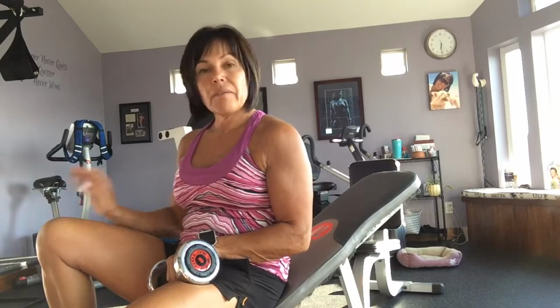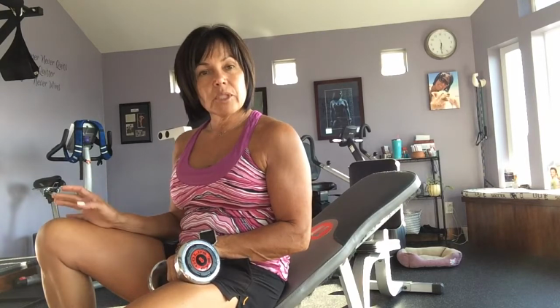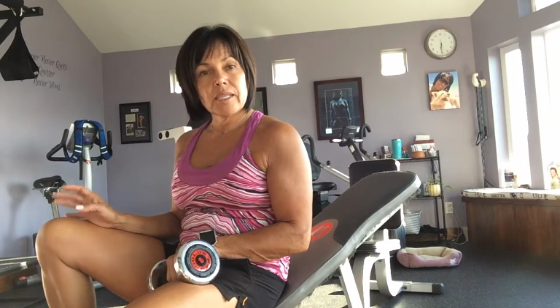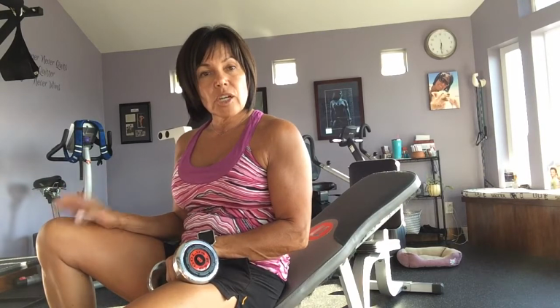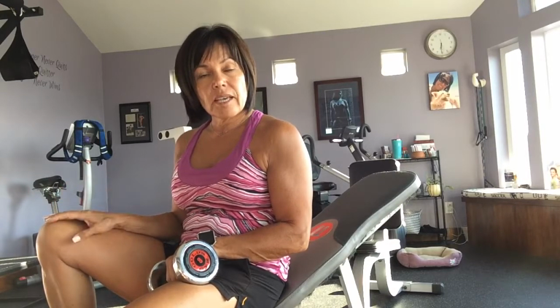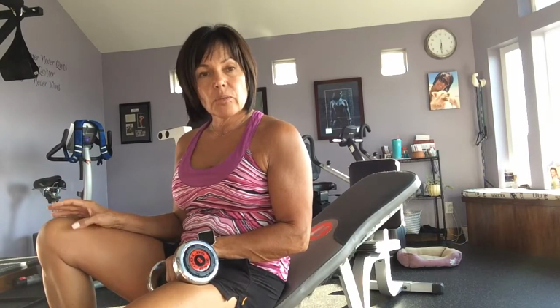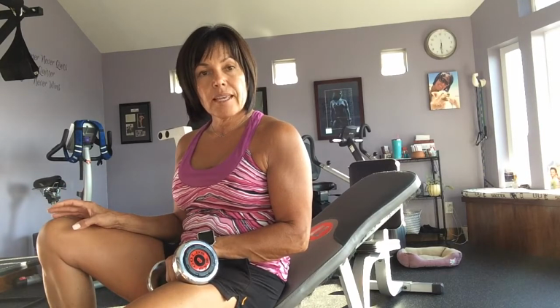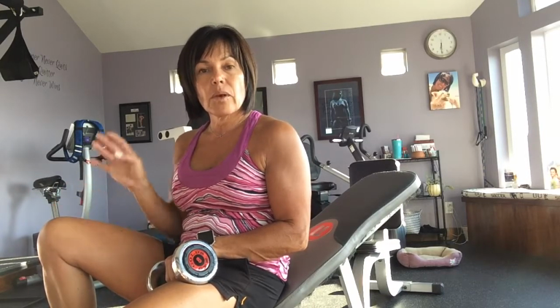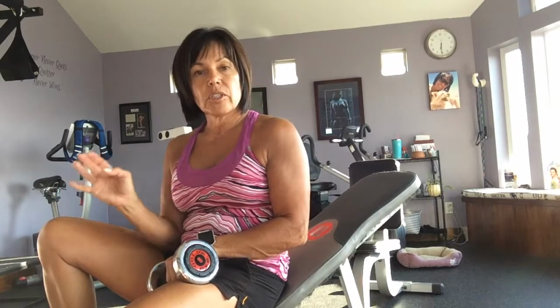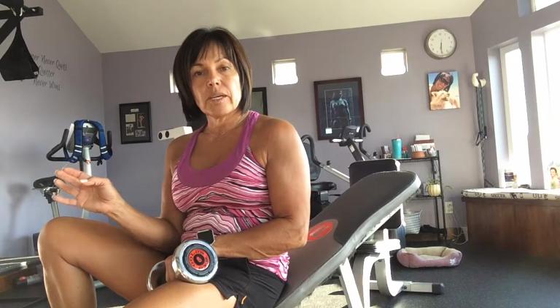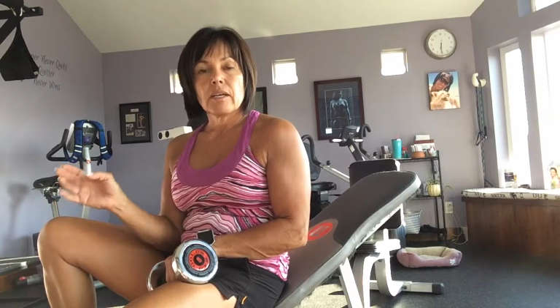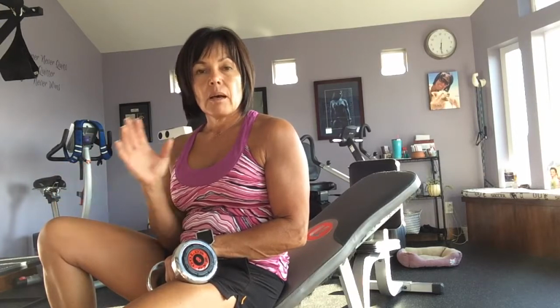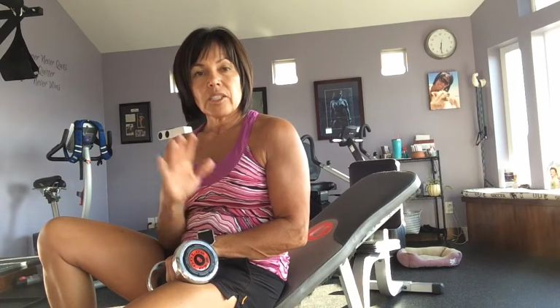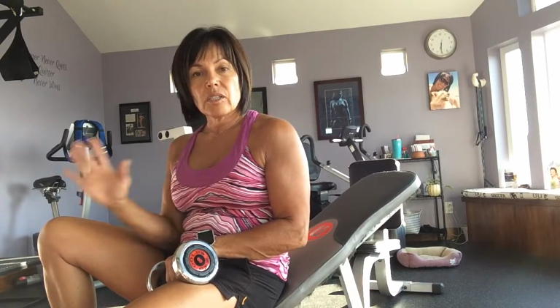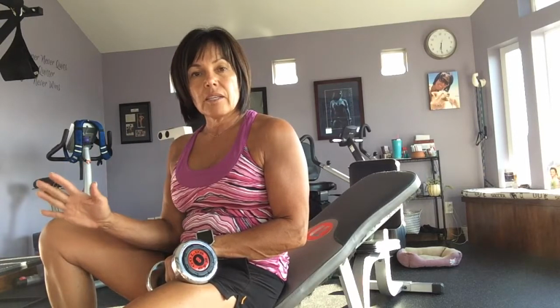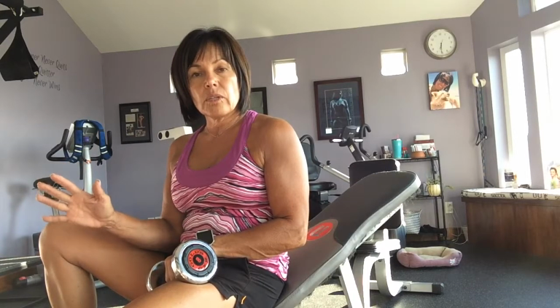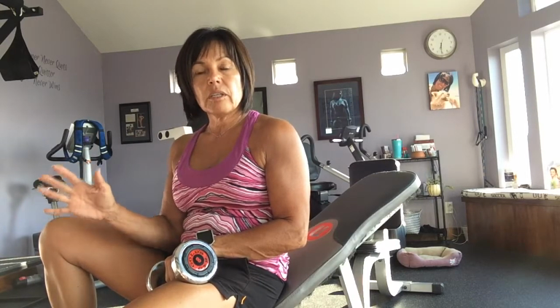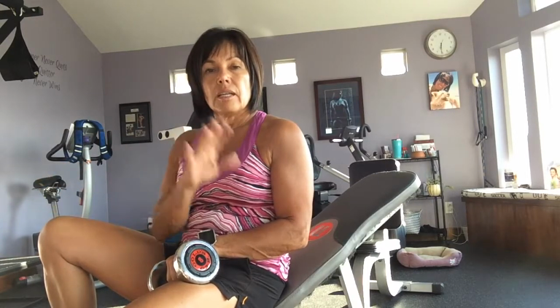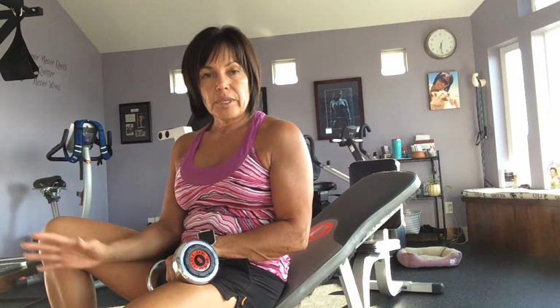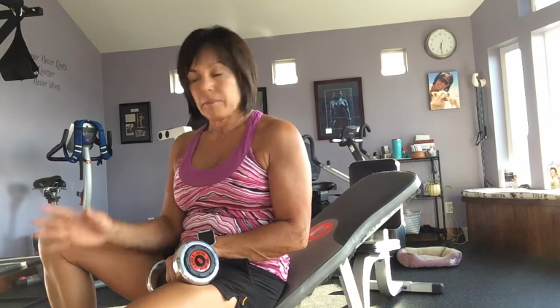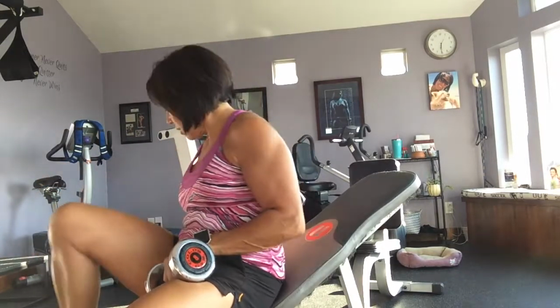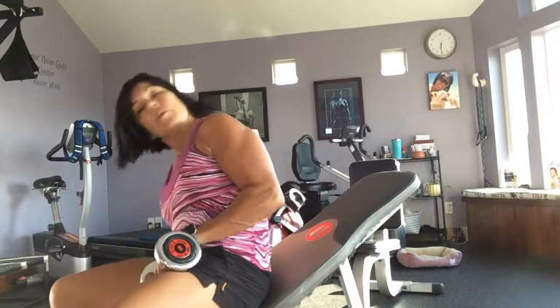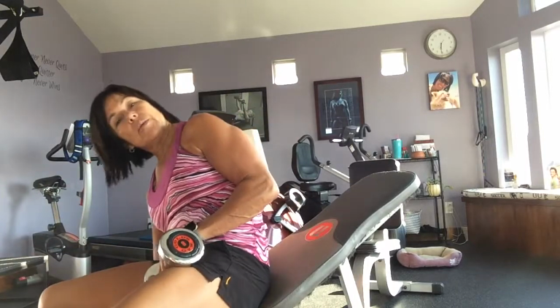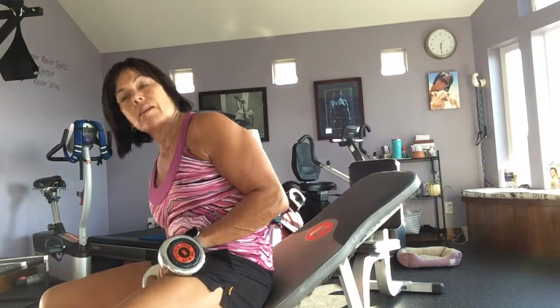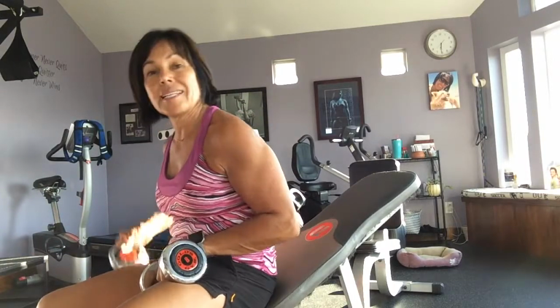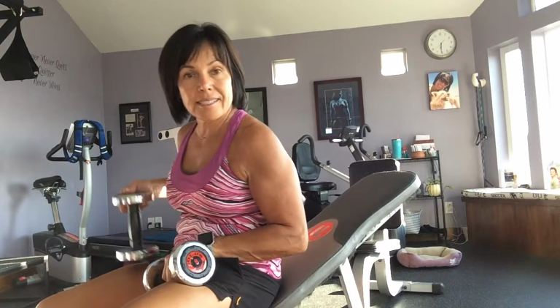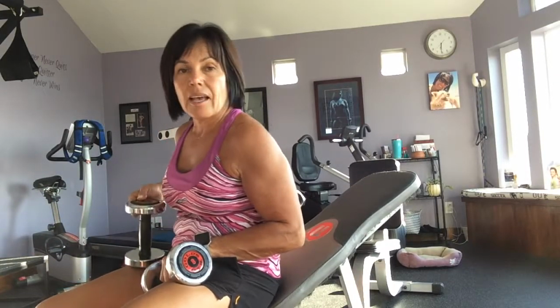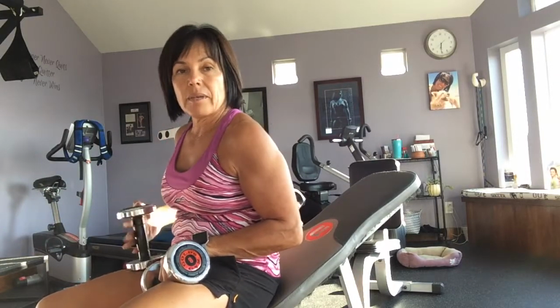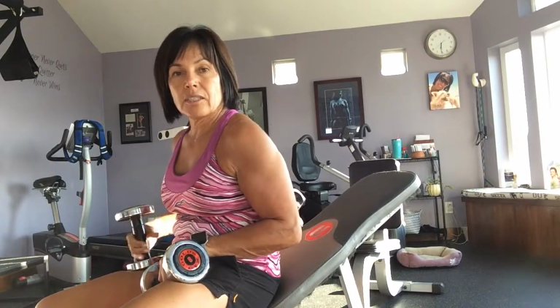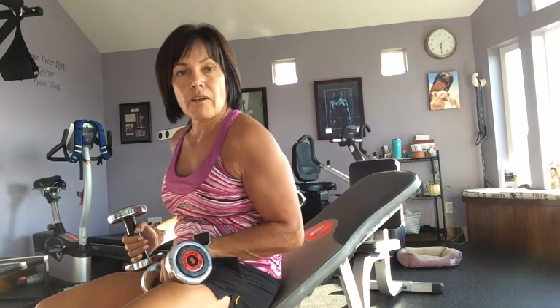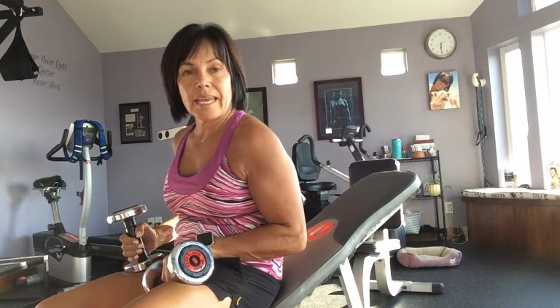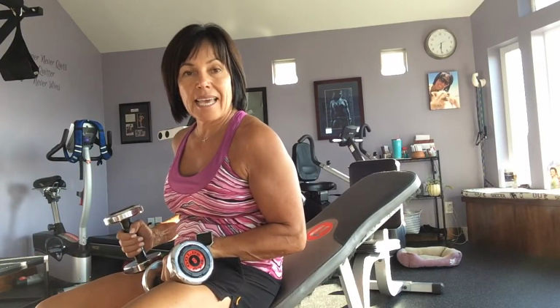Everything I'm doing is a giant set or a superset, so I want you to do each exercise in order three times. If you're doing nine sets, women 10 to 12 reps, men 8 to 10.